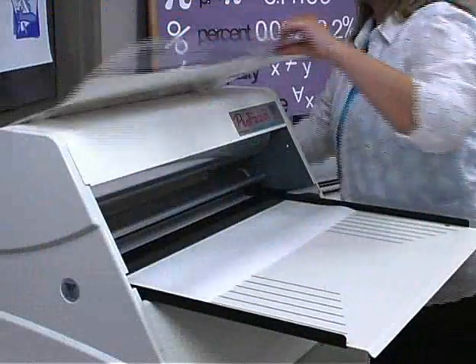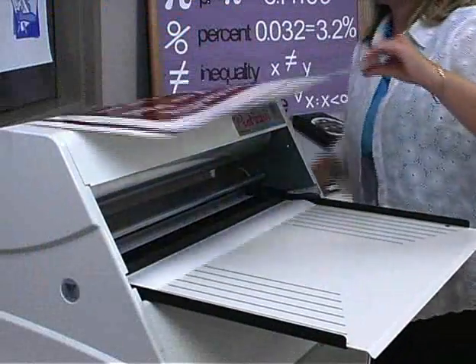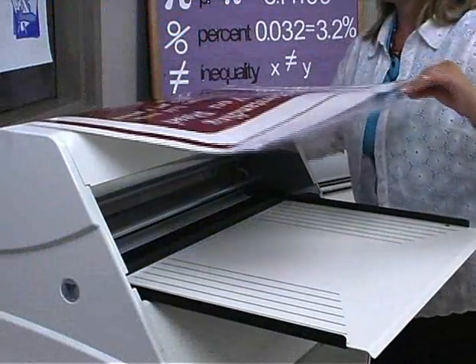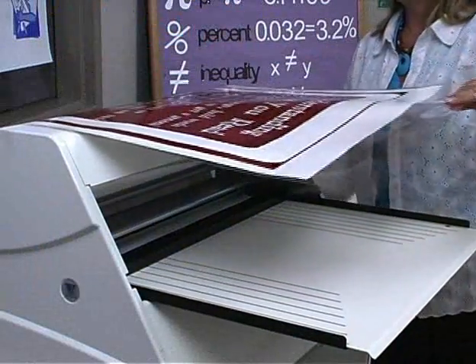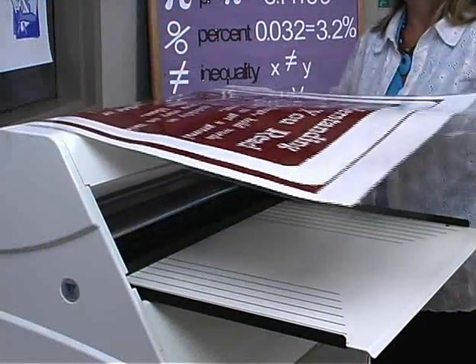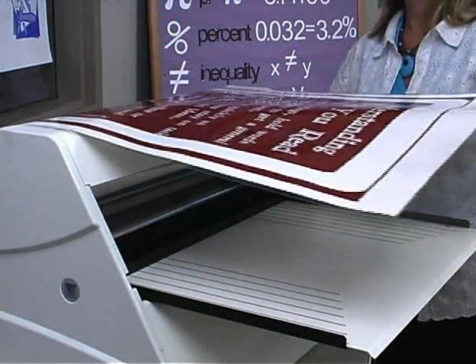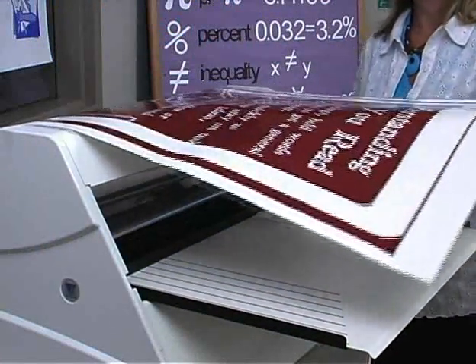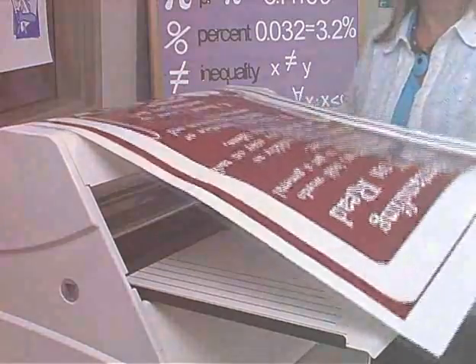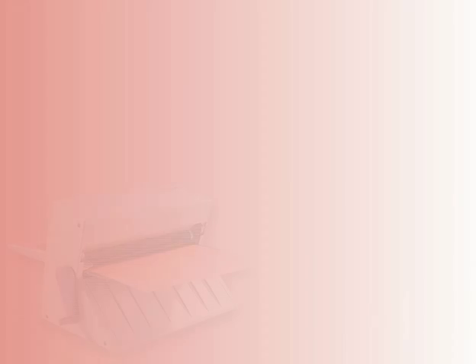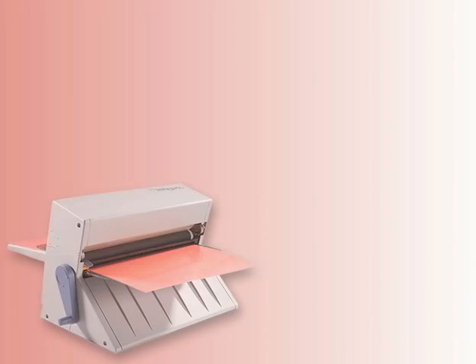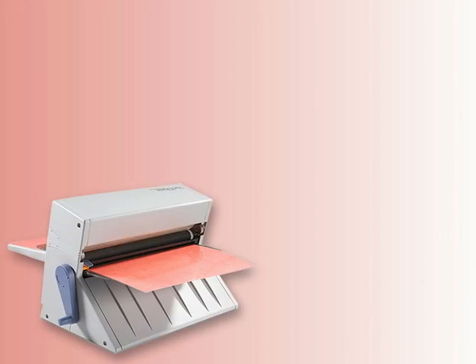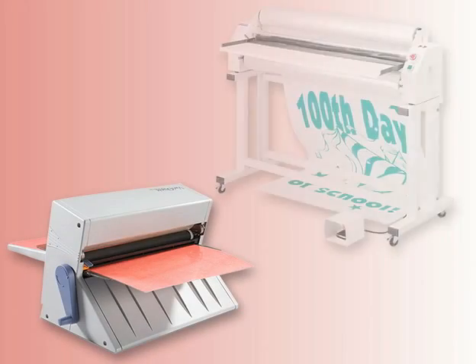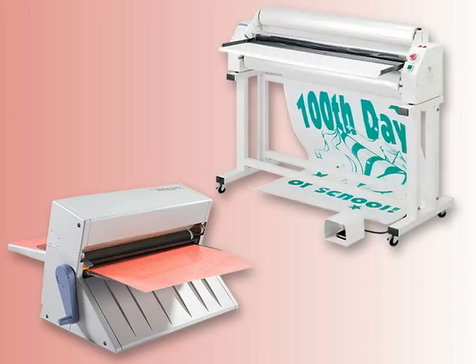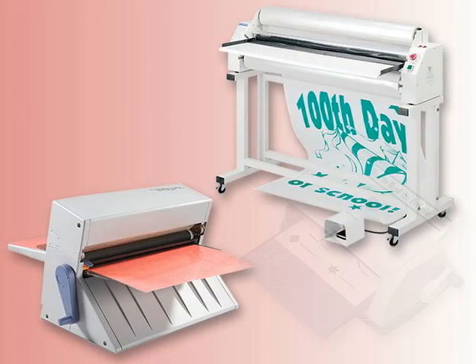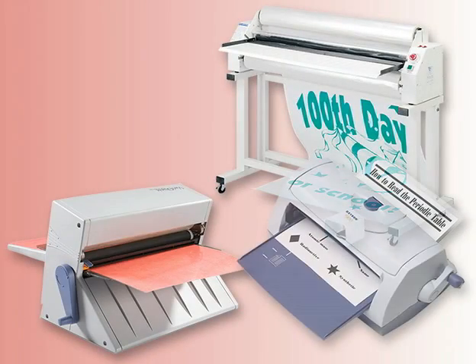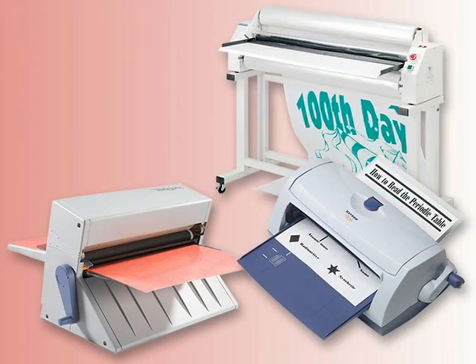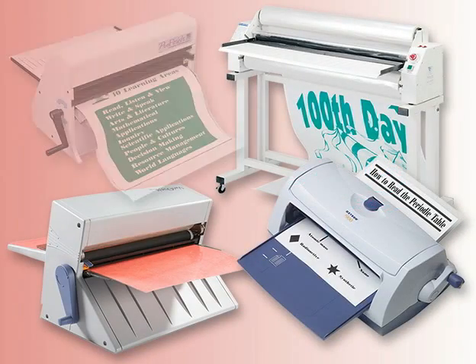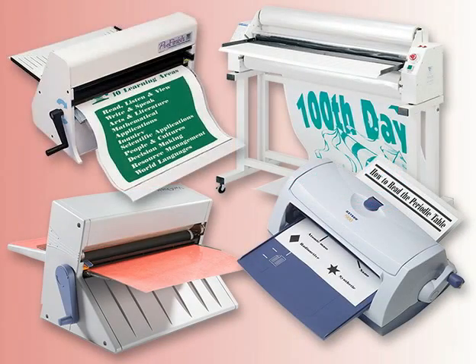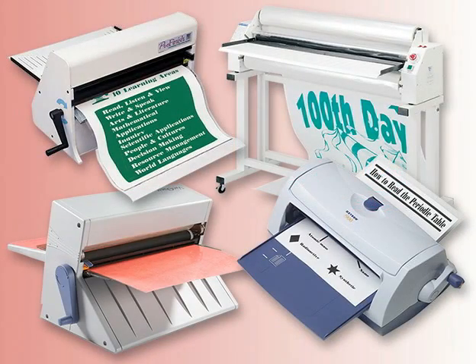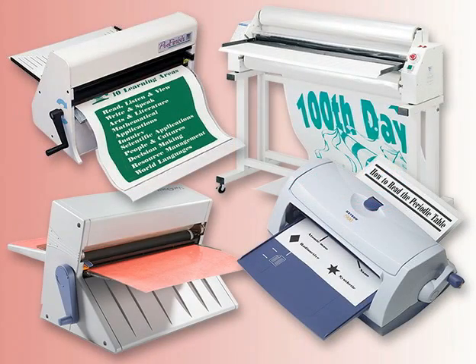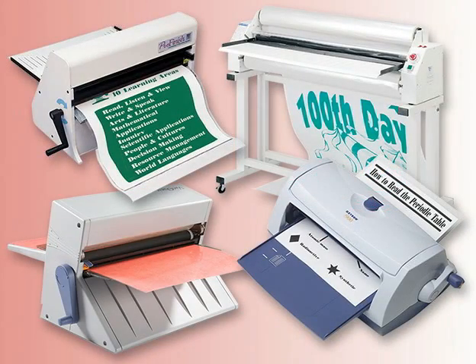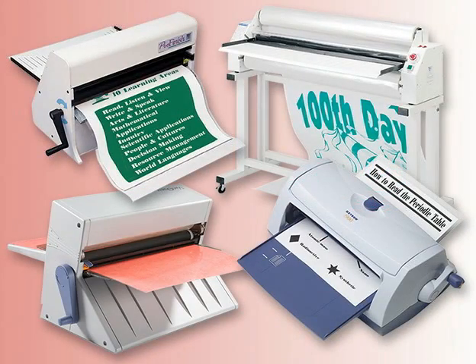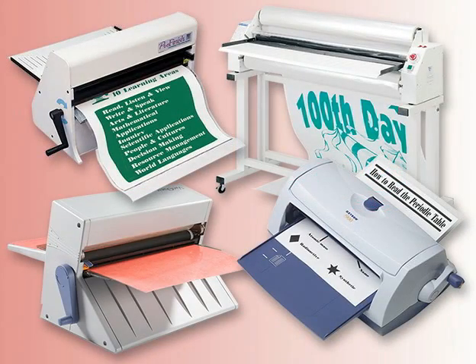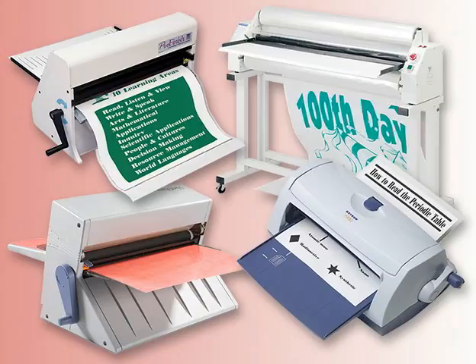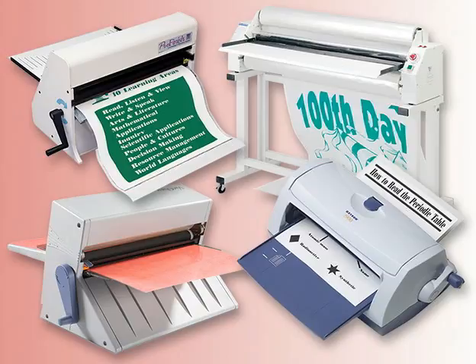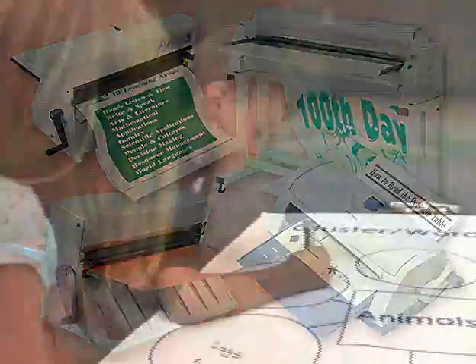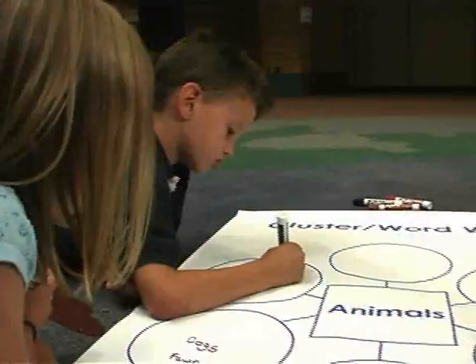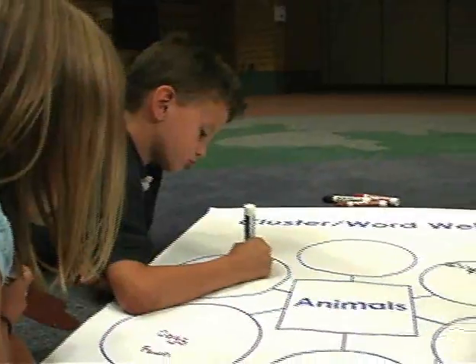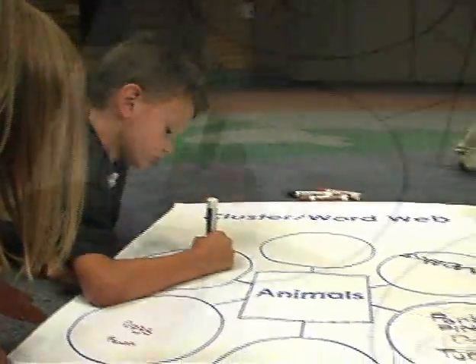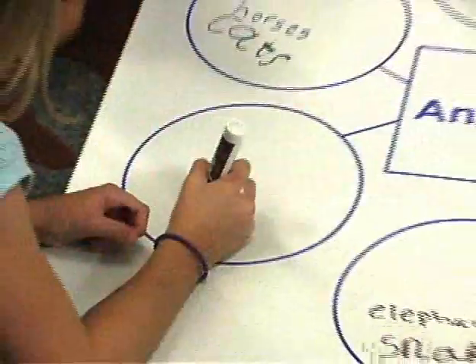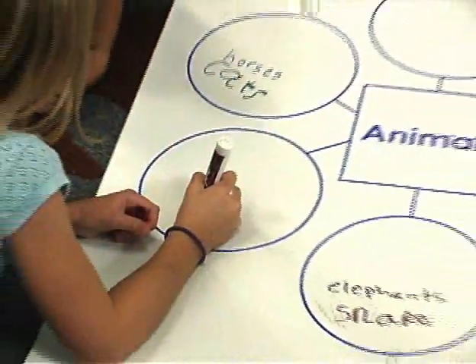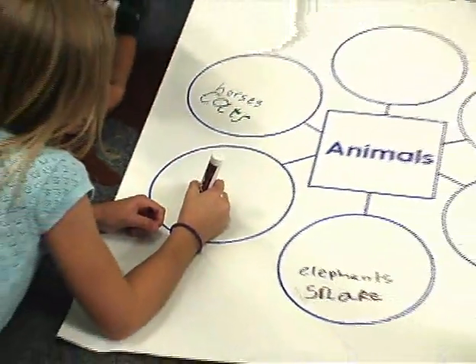Laminate and protect your posters. Our line of cold laminators allows you to reuse posters and visuals over and over again — perfect for cooperative learning groups.